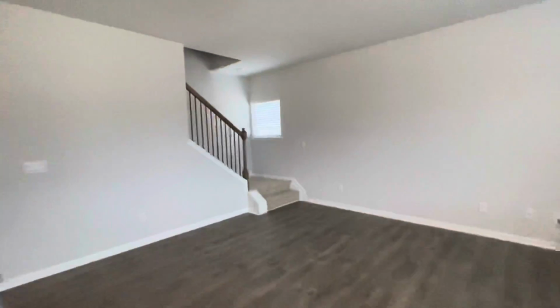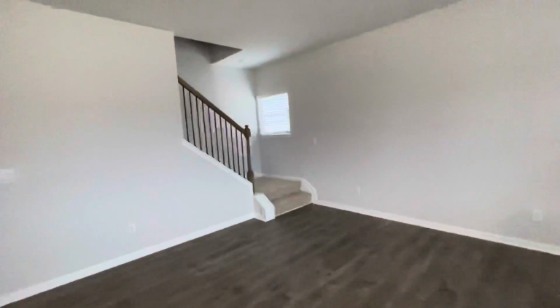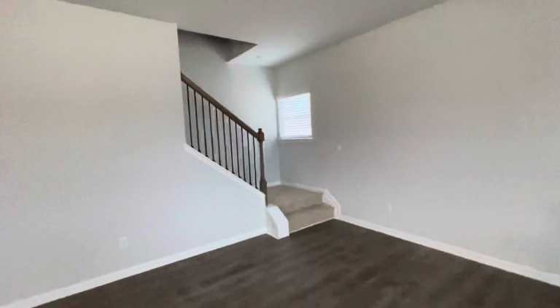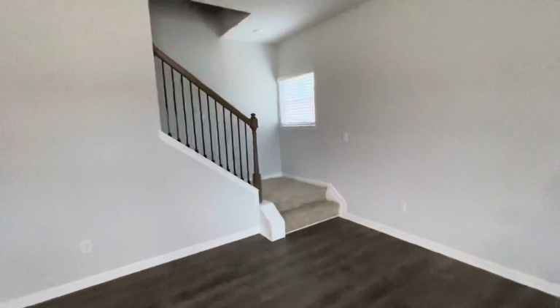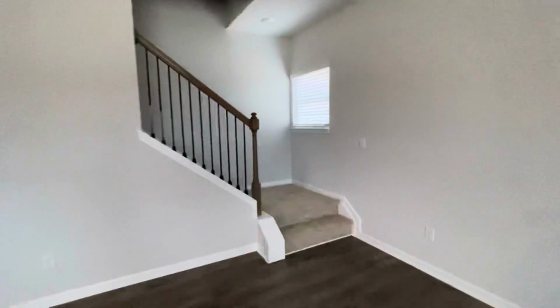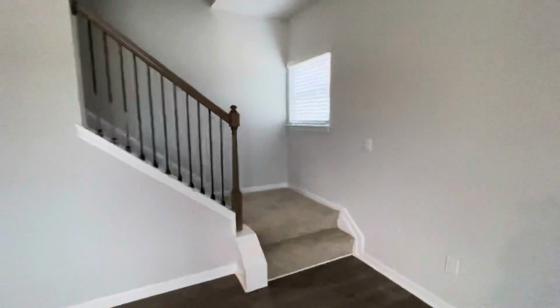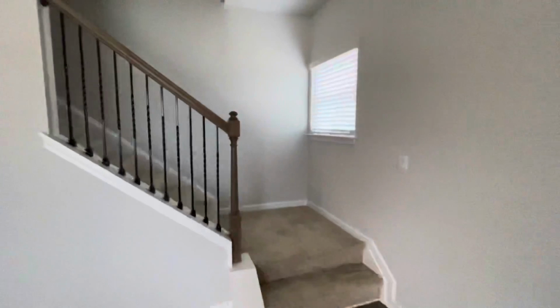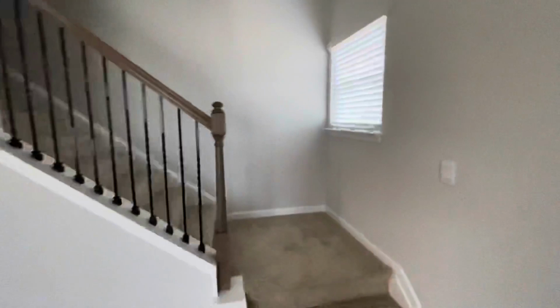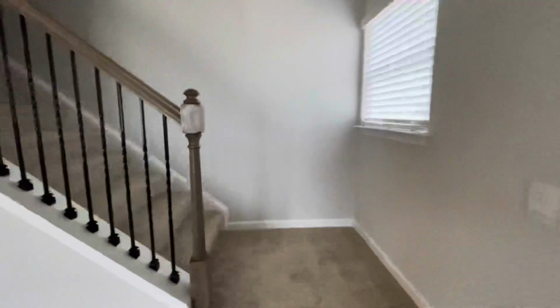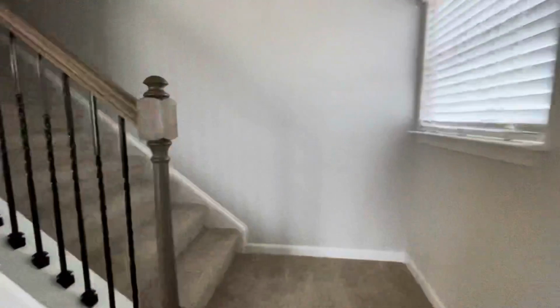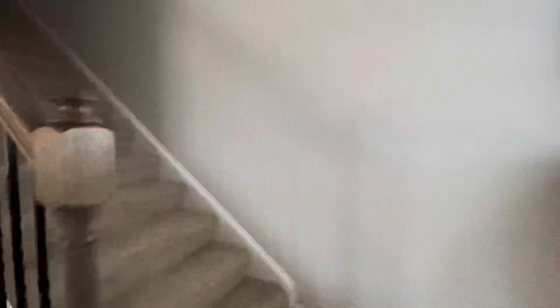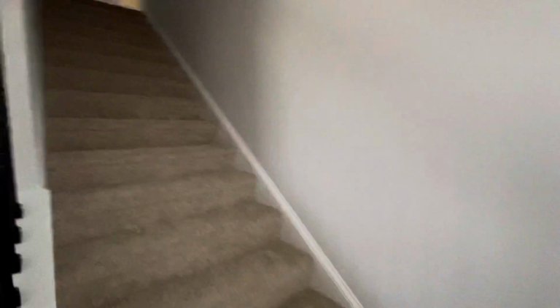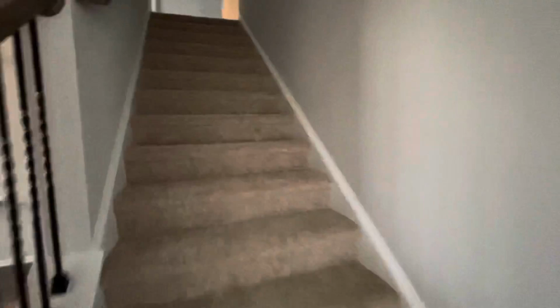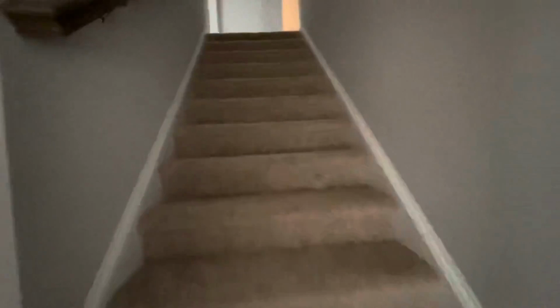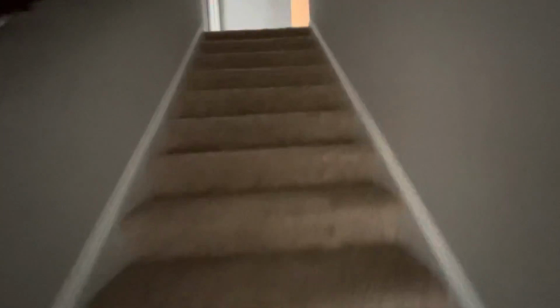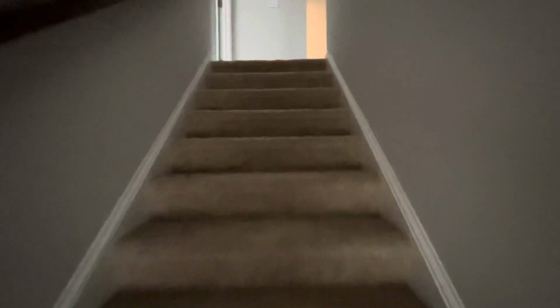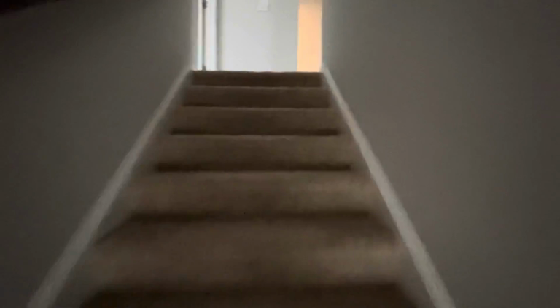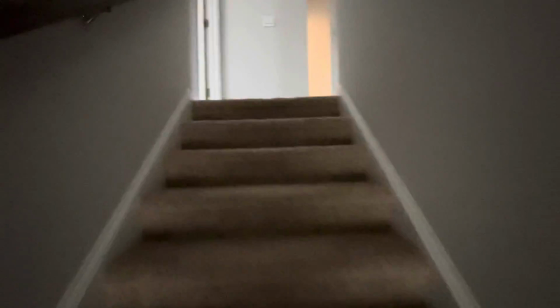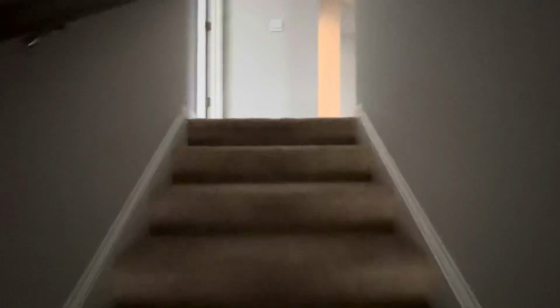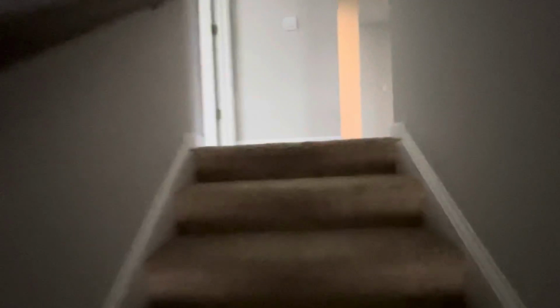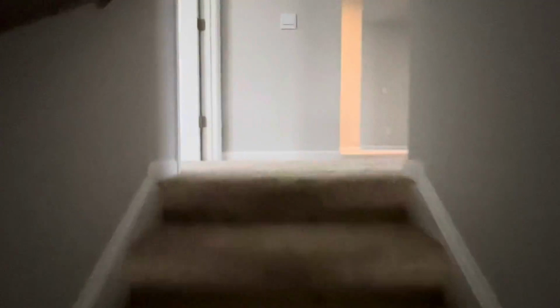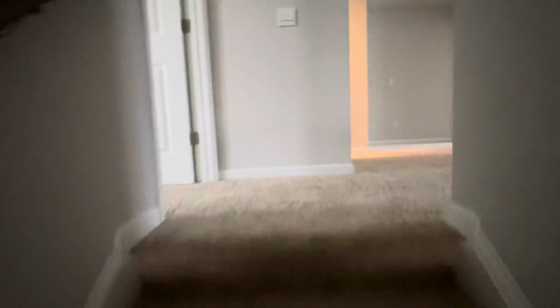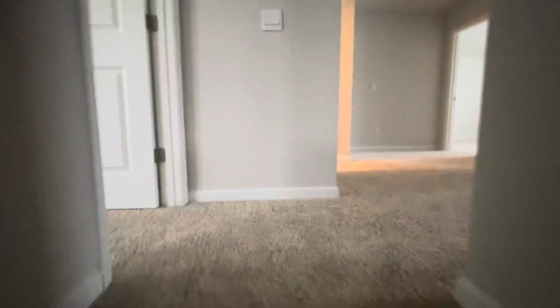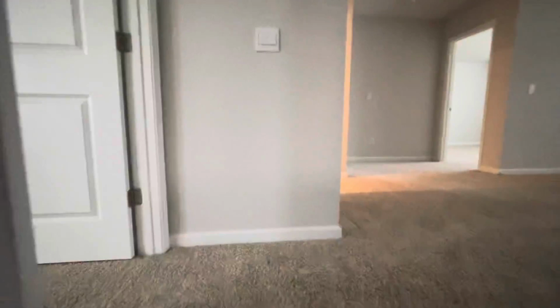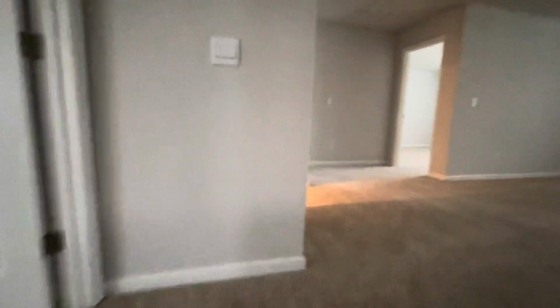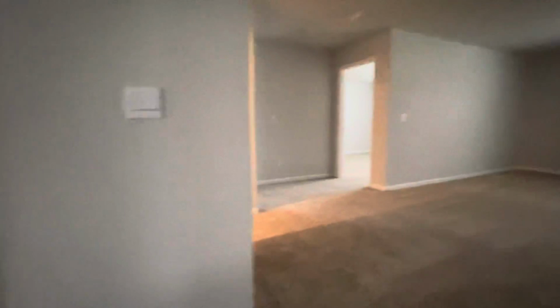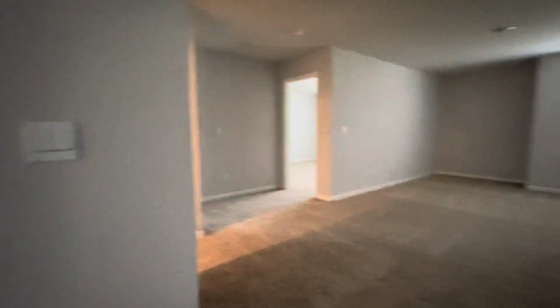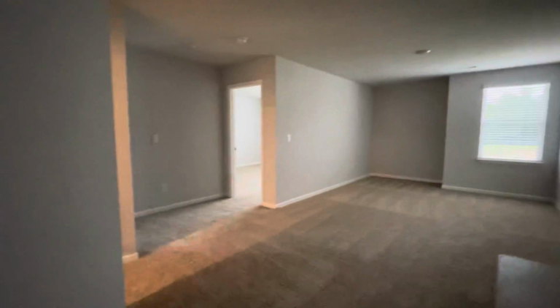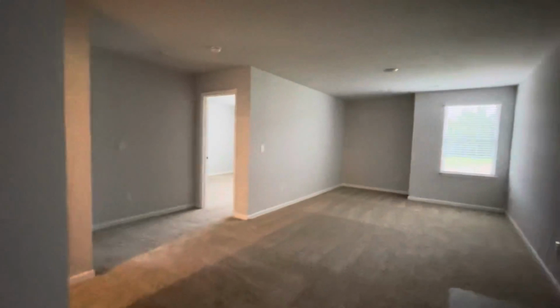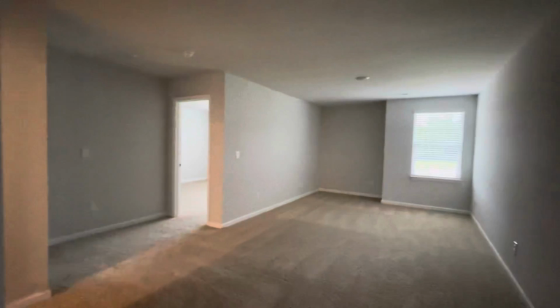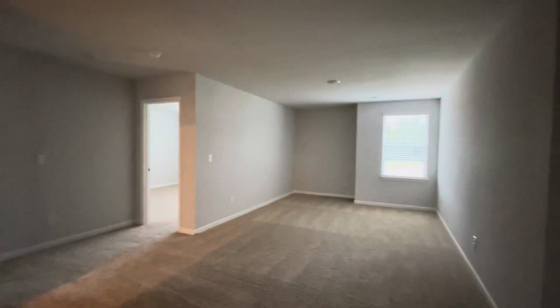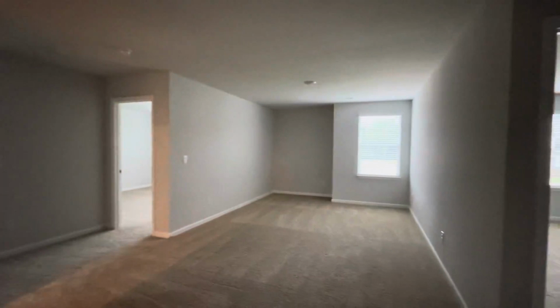And then these are the stairs leading up to the second floor. As you come upstairs, you'll notice there is a loft space upstairs.